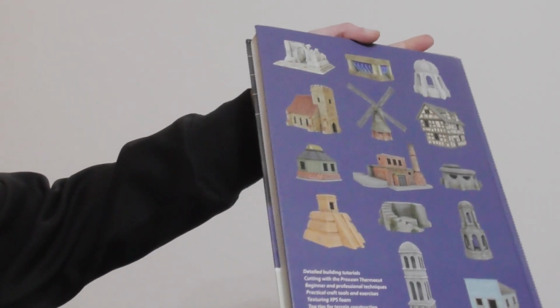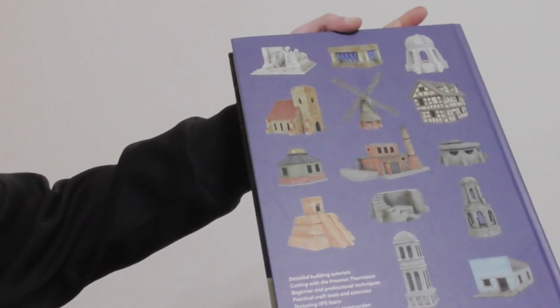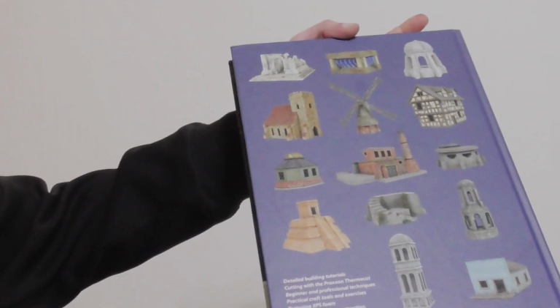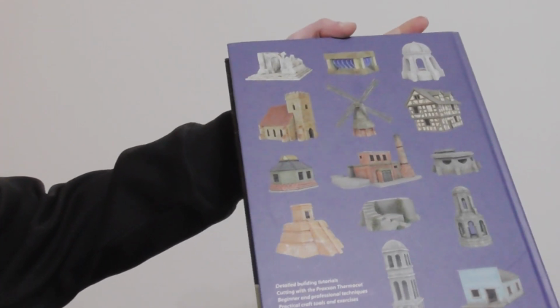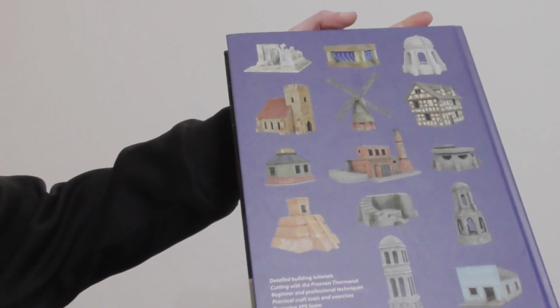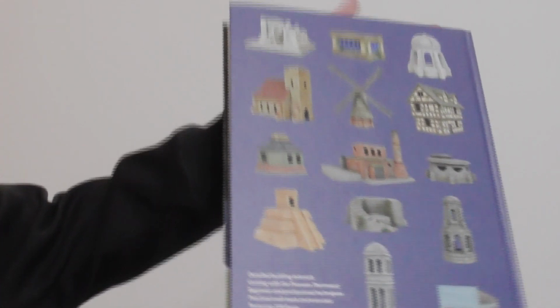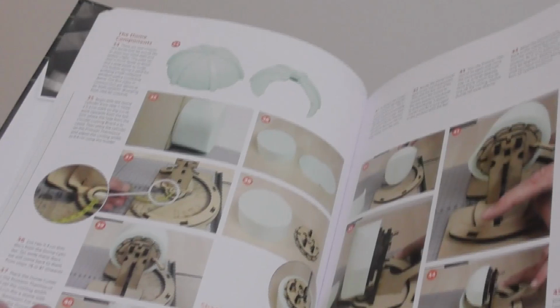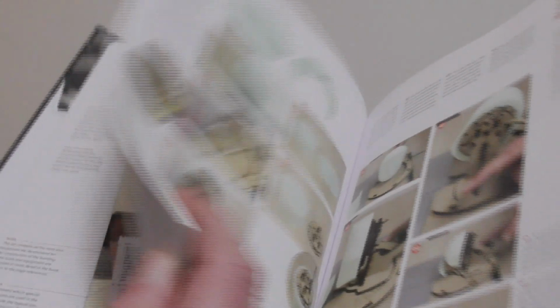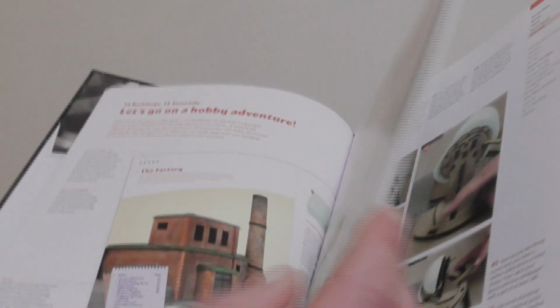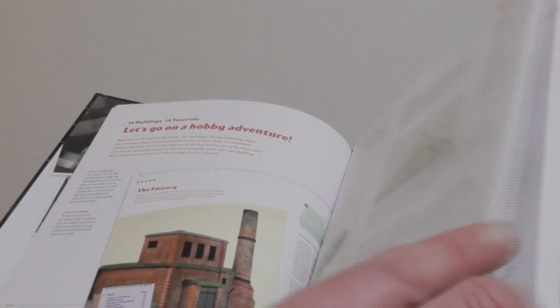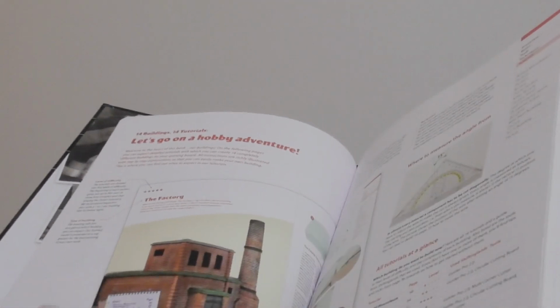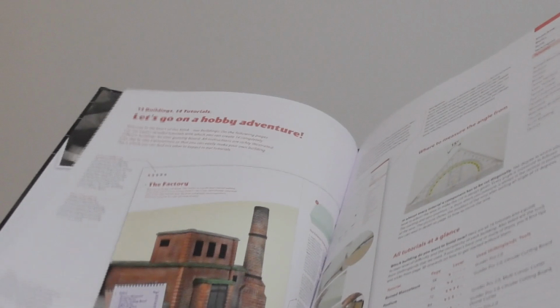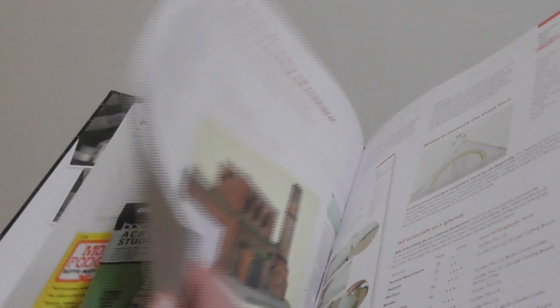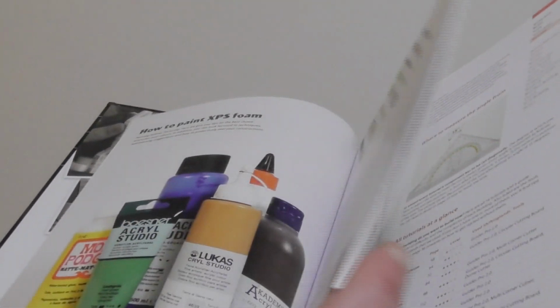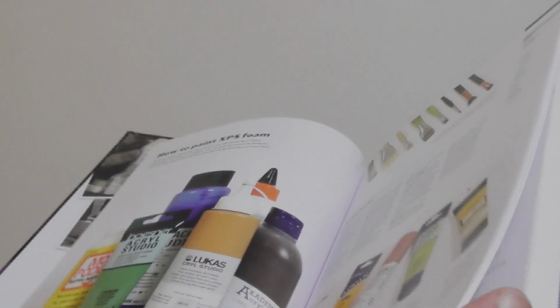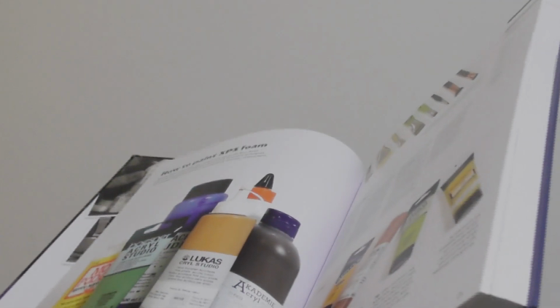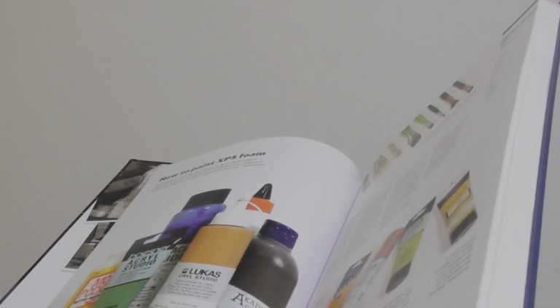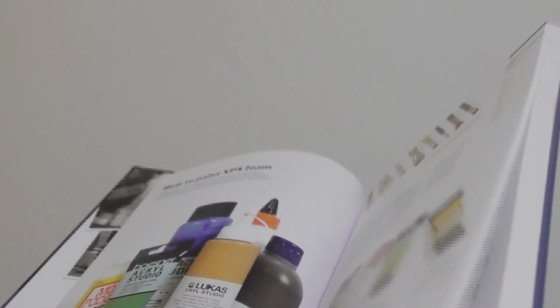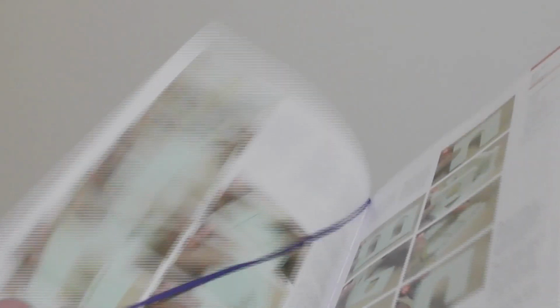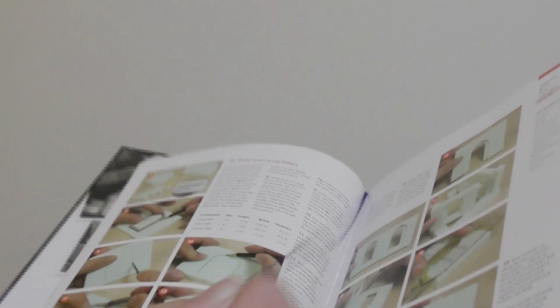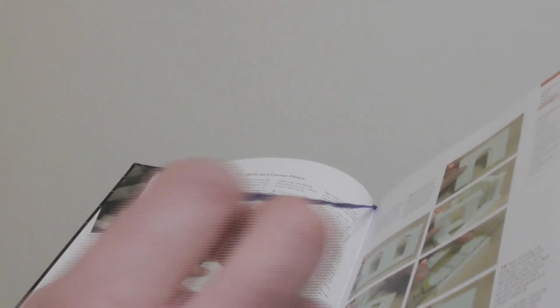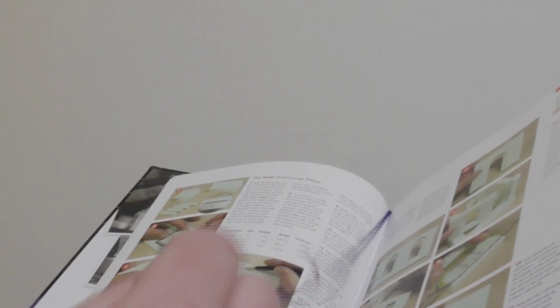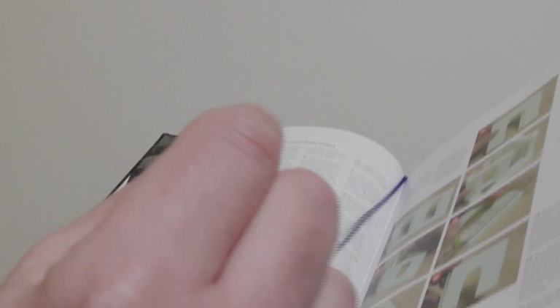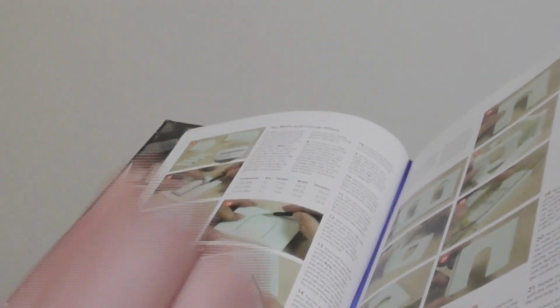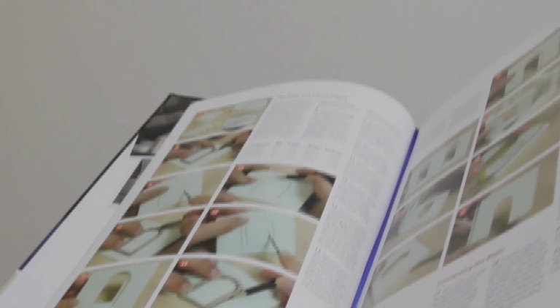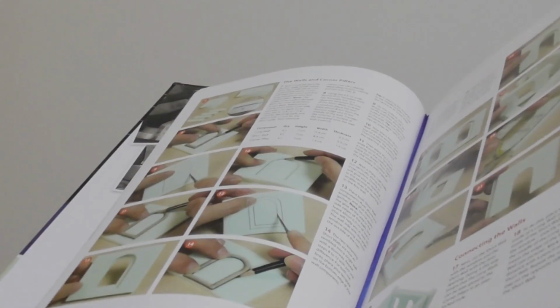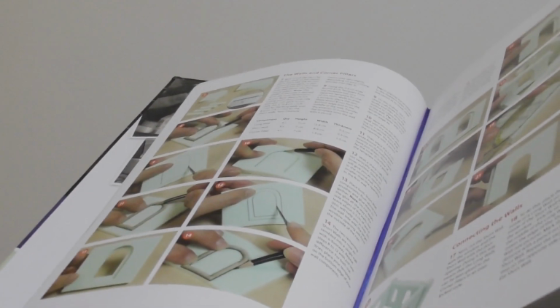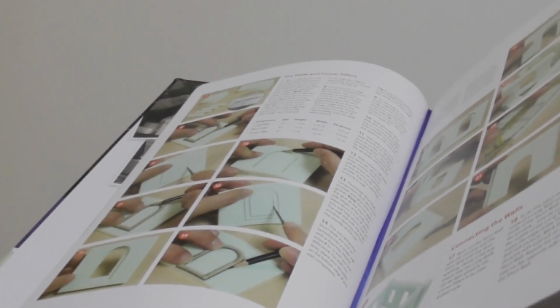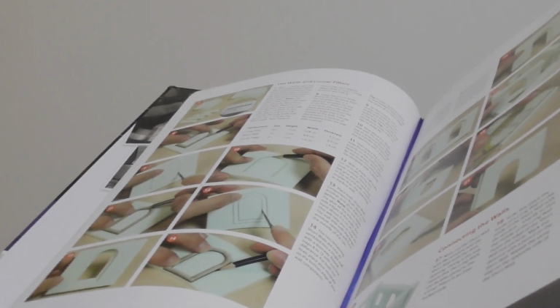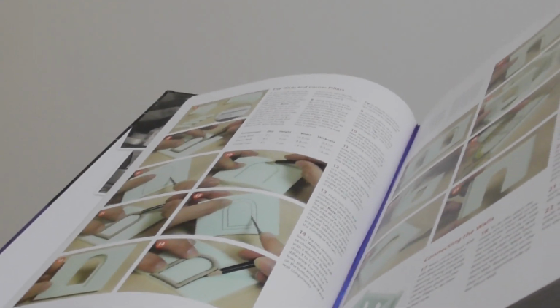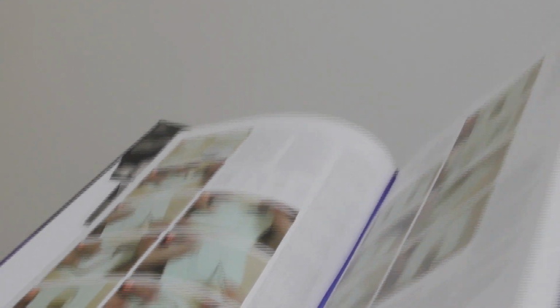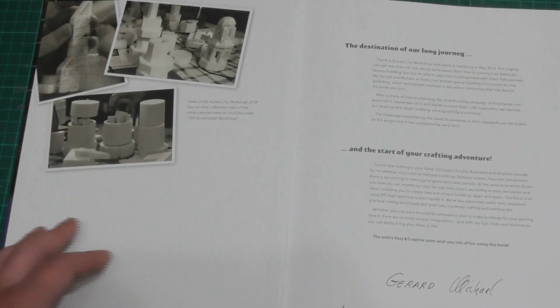Let's start from the obvious. The book looks beautiful — excellent full color print, stitch binding, and a bookmark ribbon, which in my opinion every single book should have. But if you're thinking of buying this book, you probably don't want to use it to decorate your shelves, so let's have a look inside.